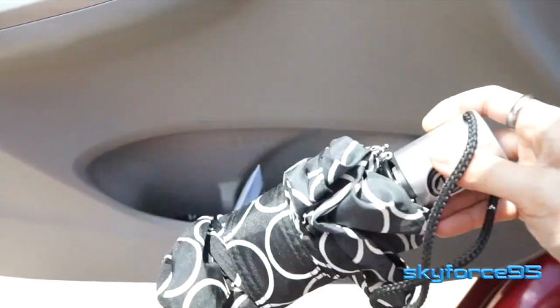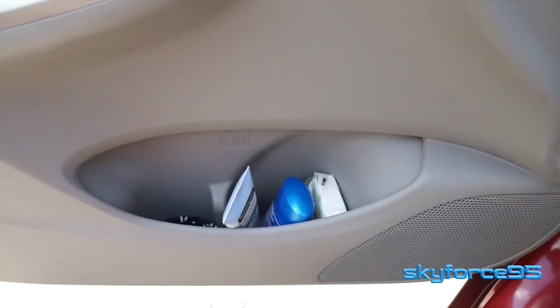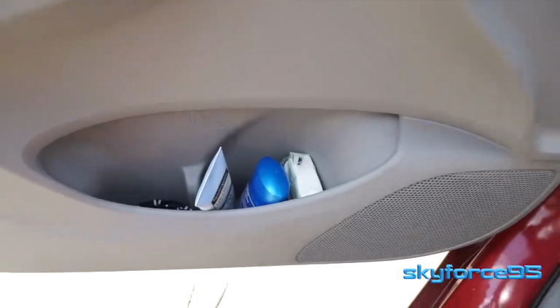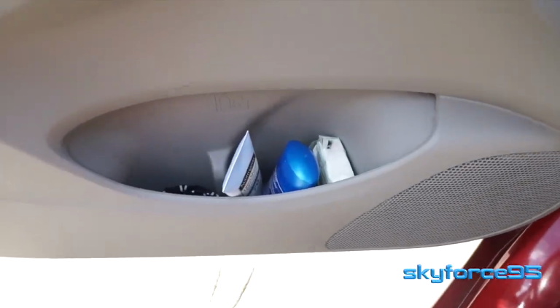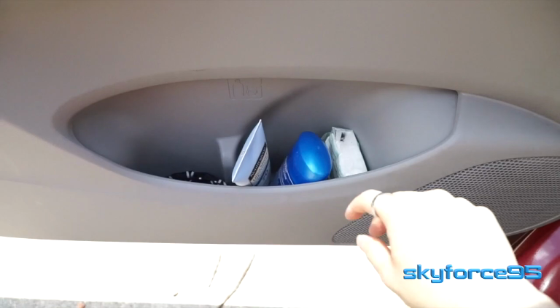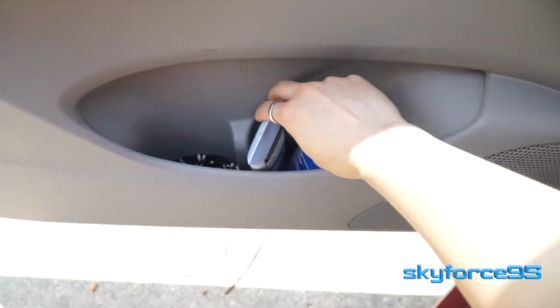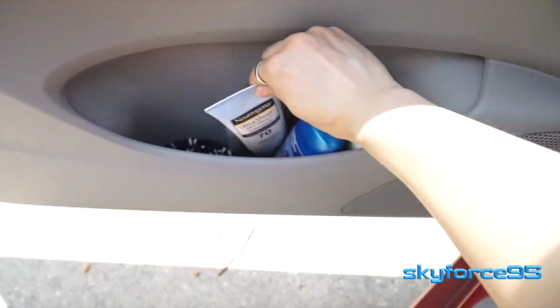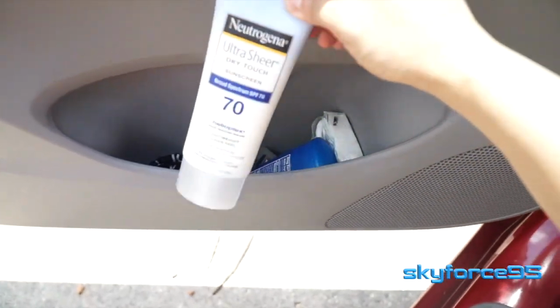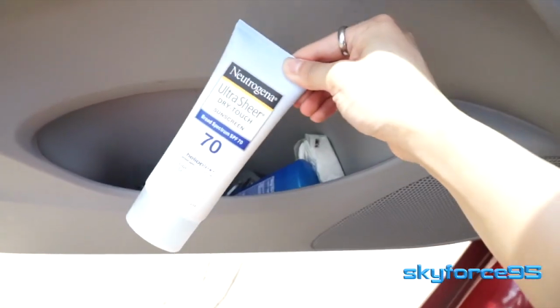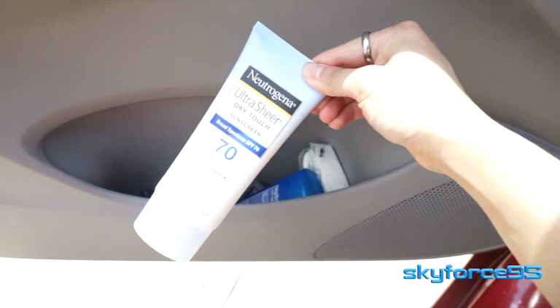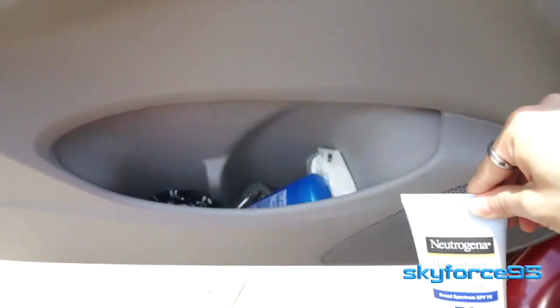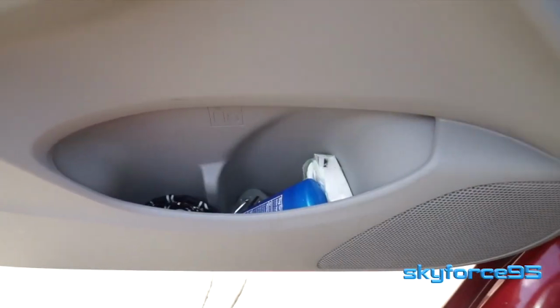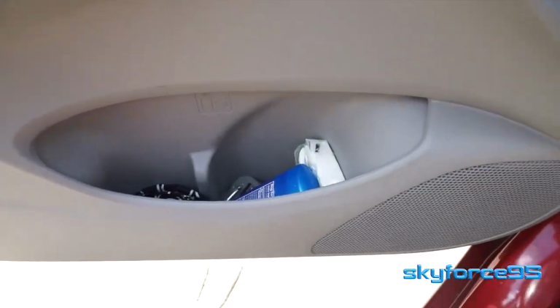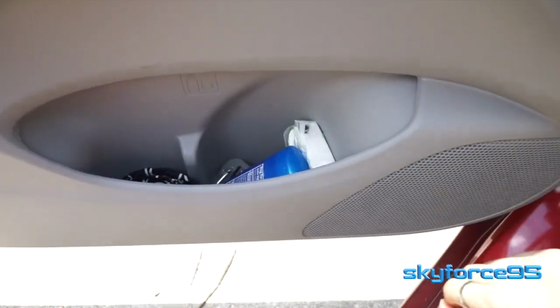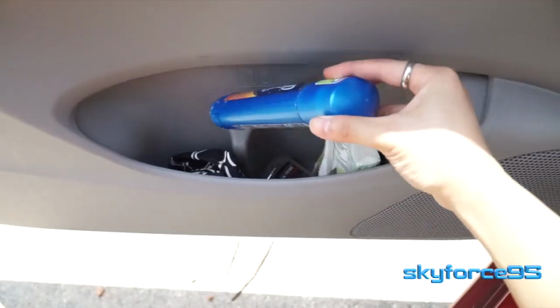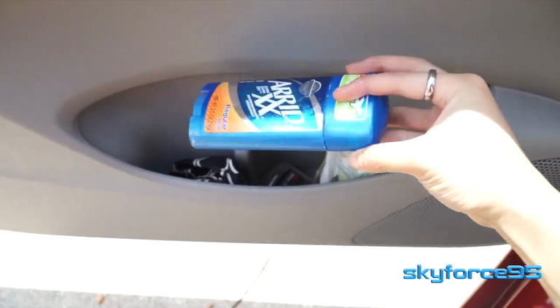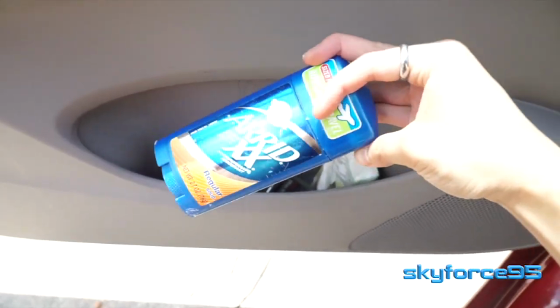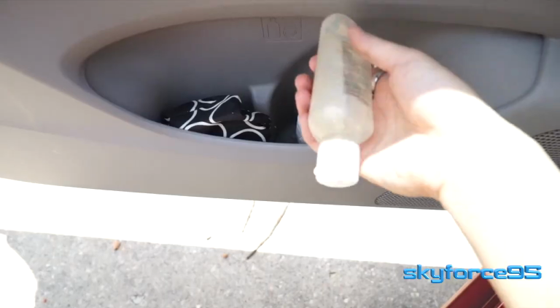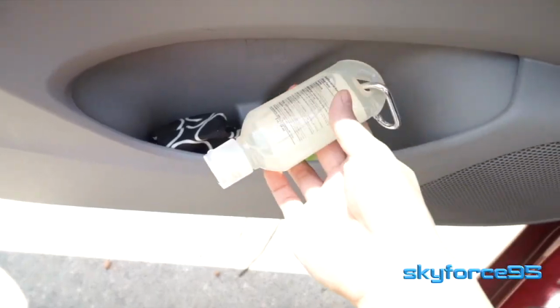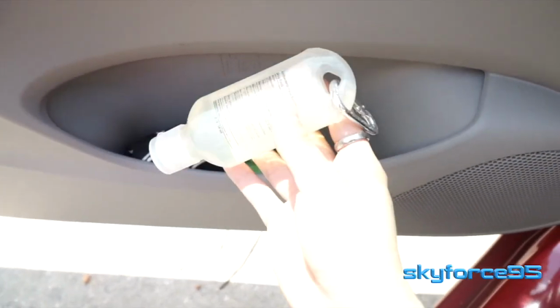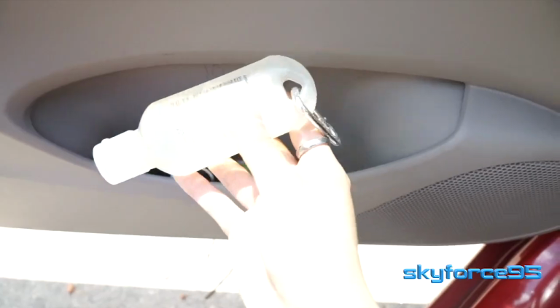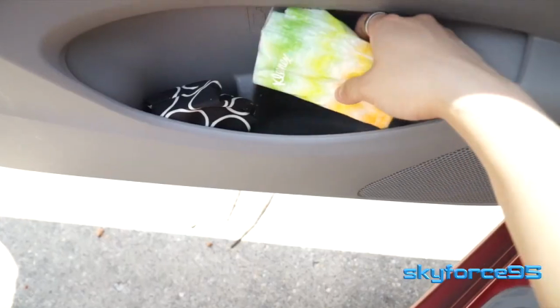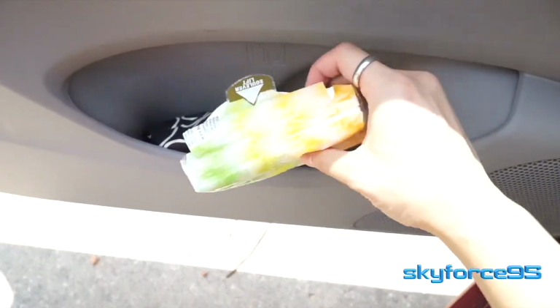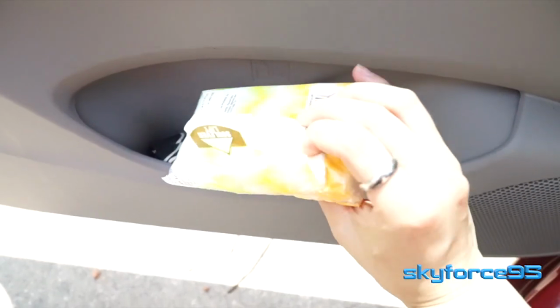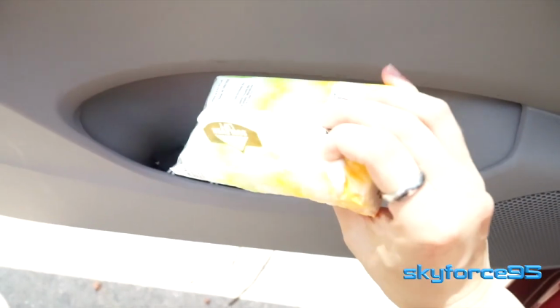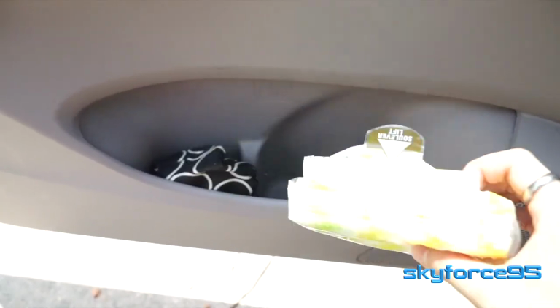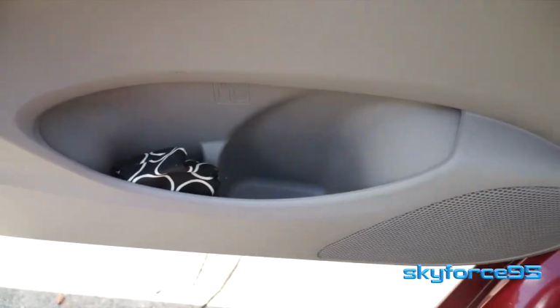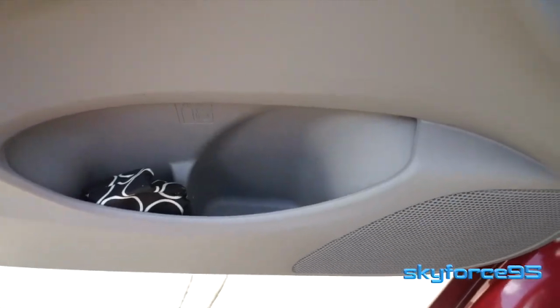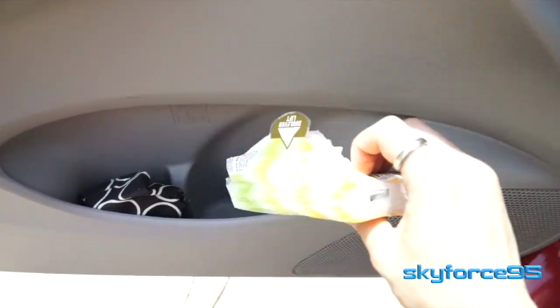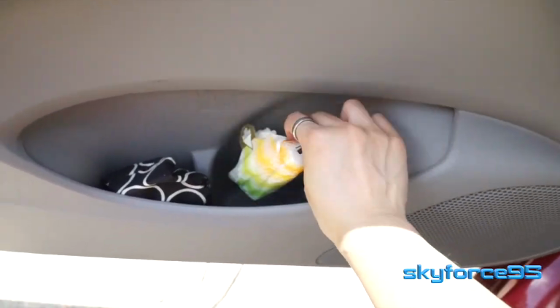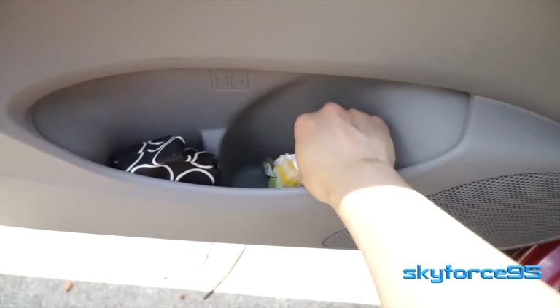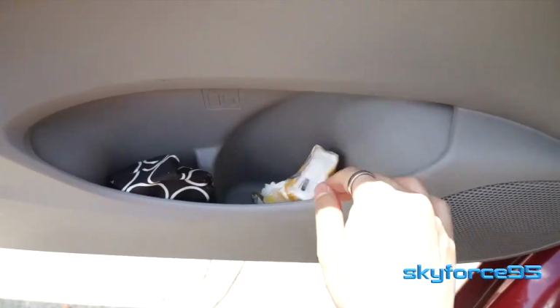First off, I have my compact umbrella, a tube of sunscreen, some deodorant, hand sanitizer, and some tissues. That's just stuff I keep in my door jamb.